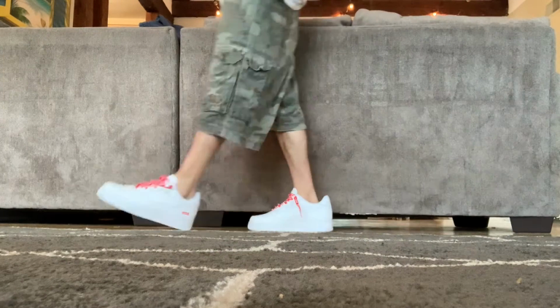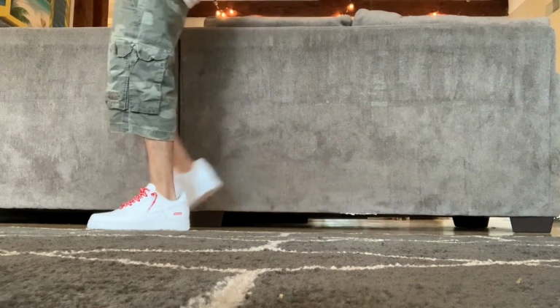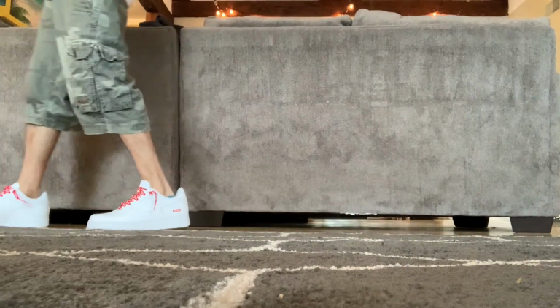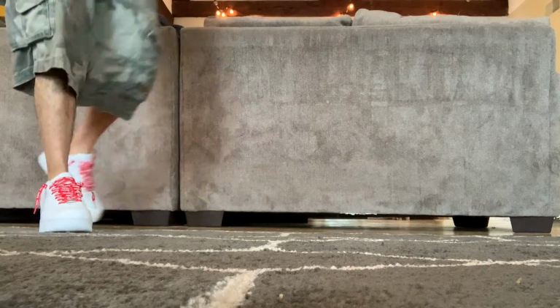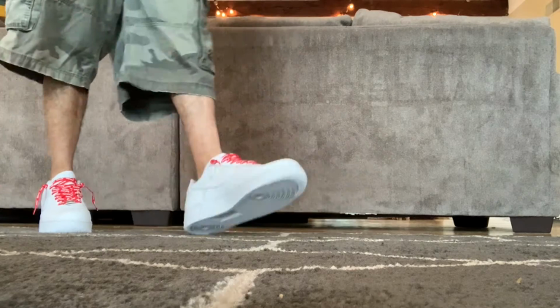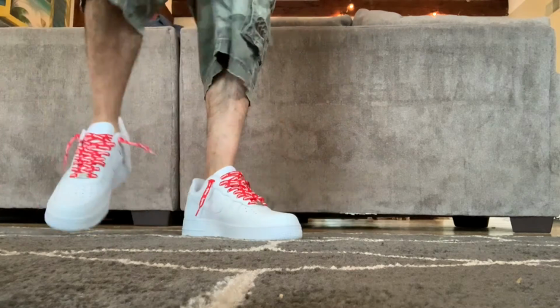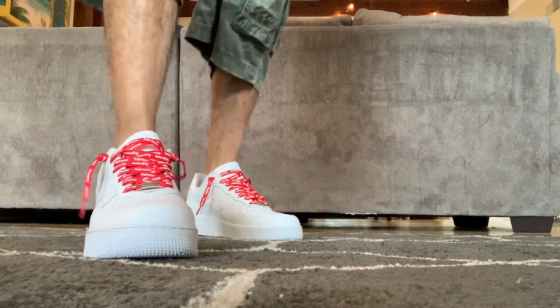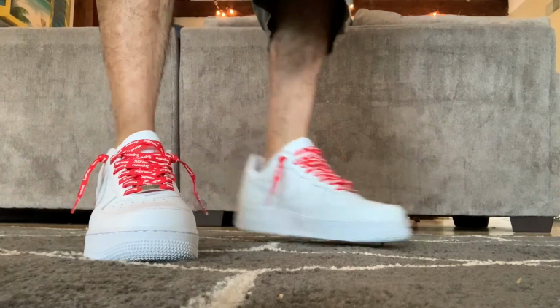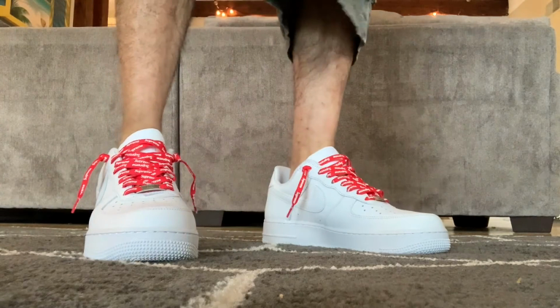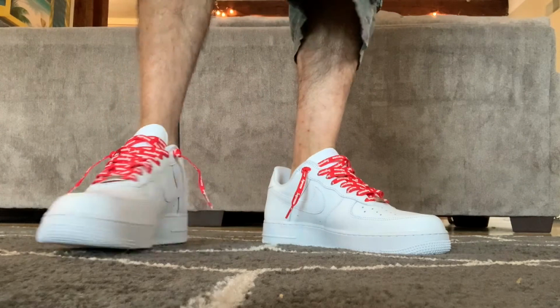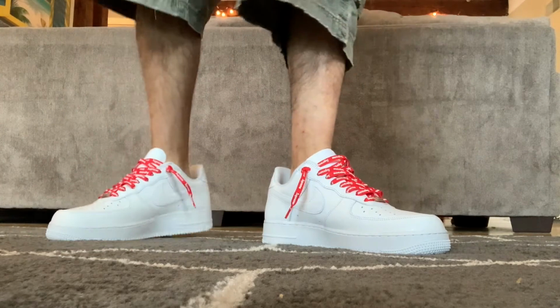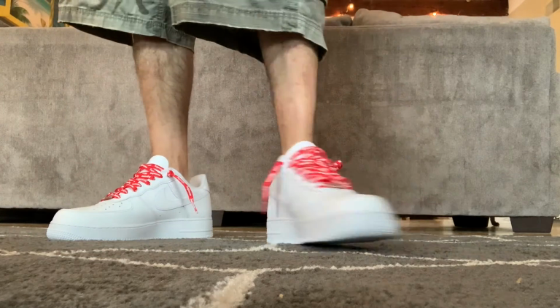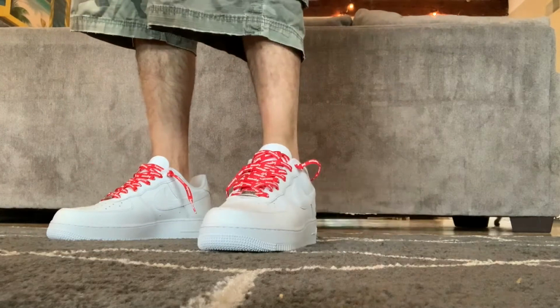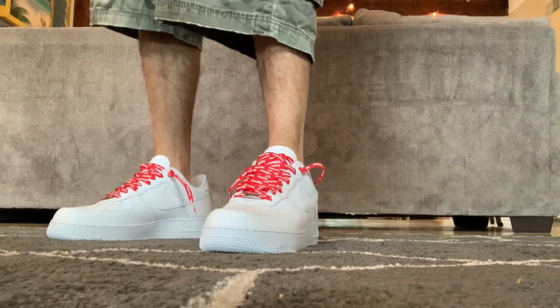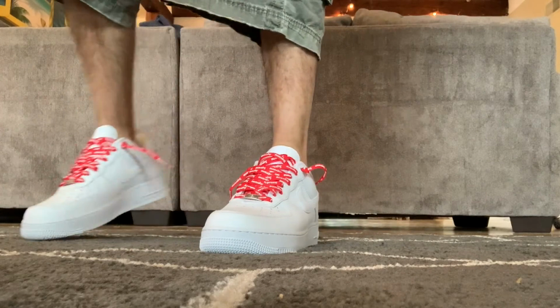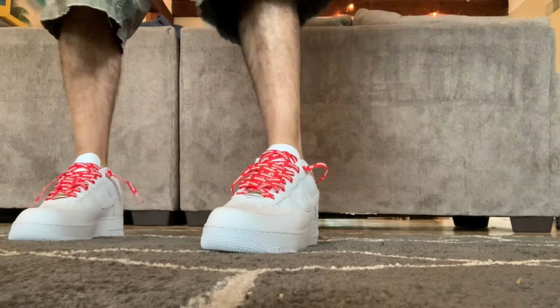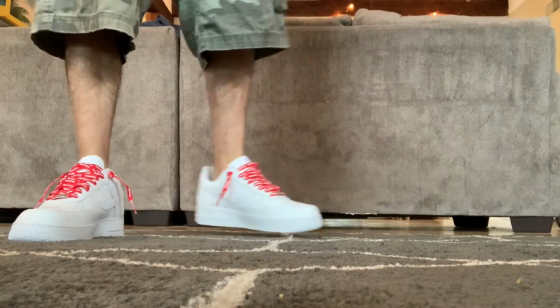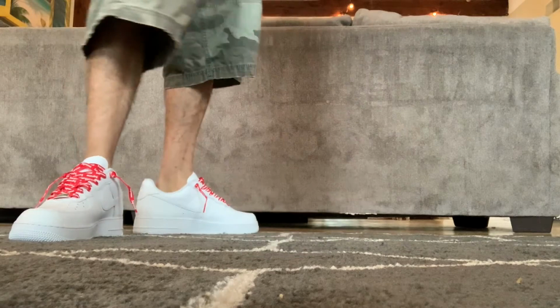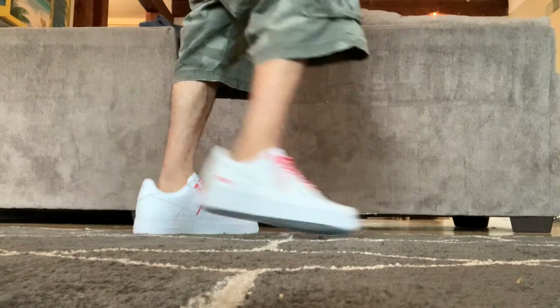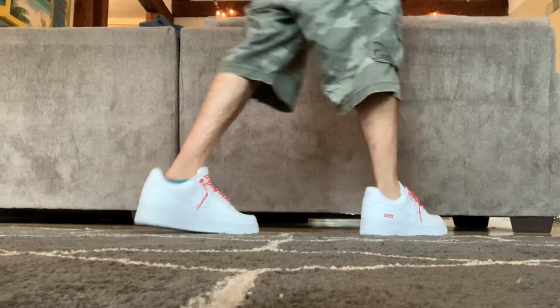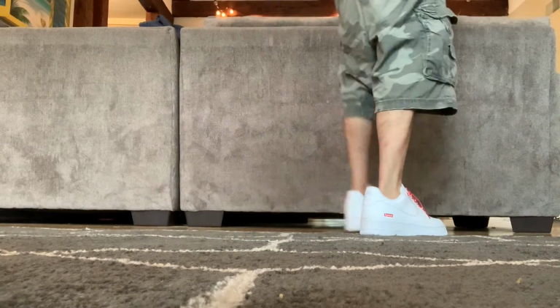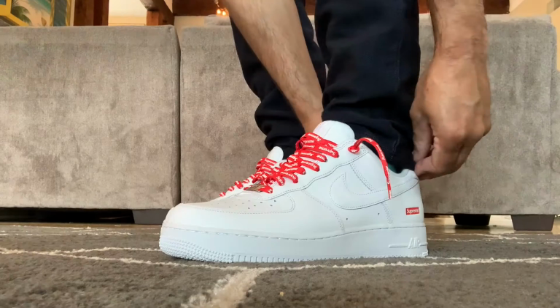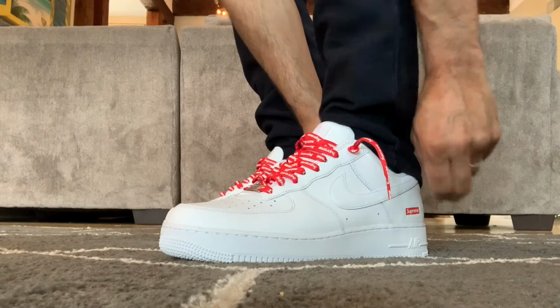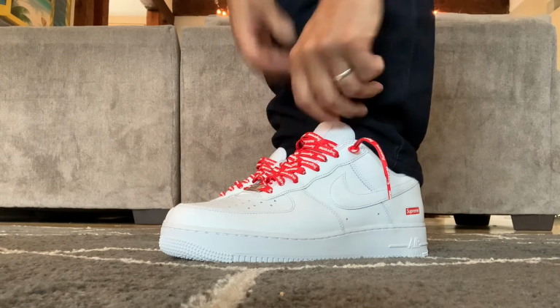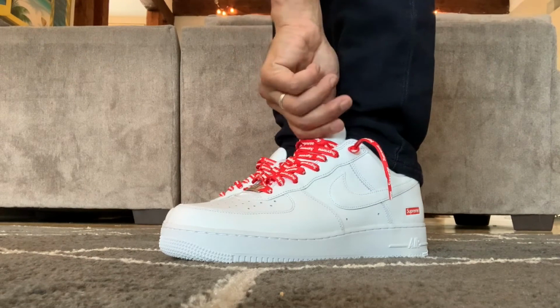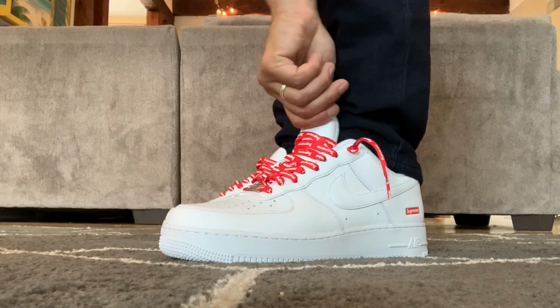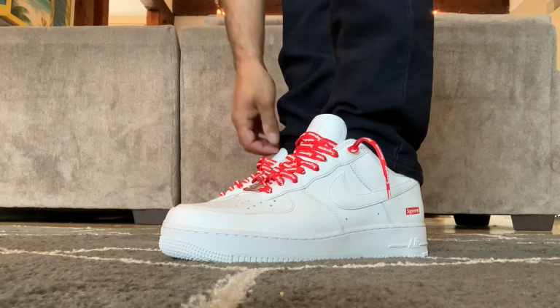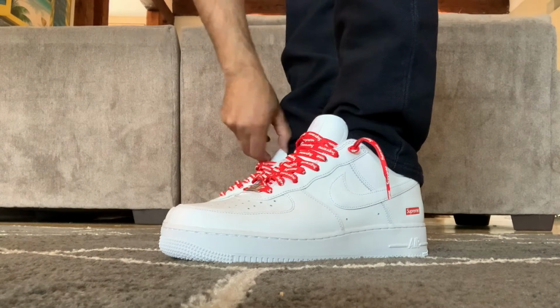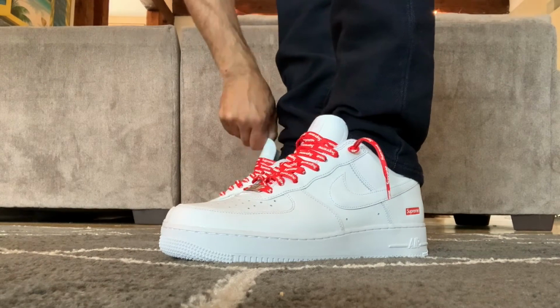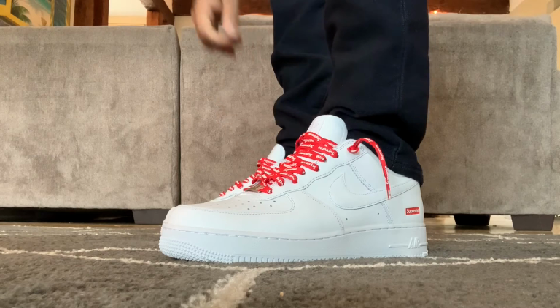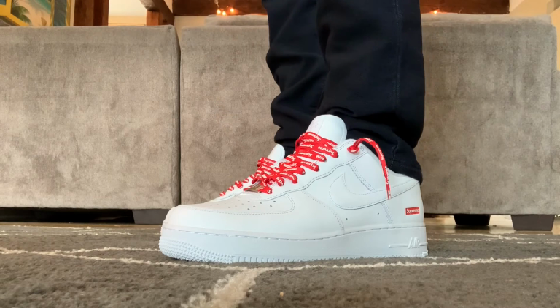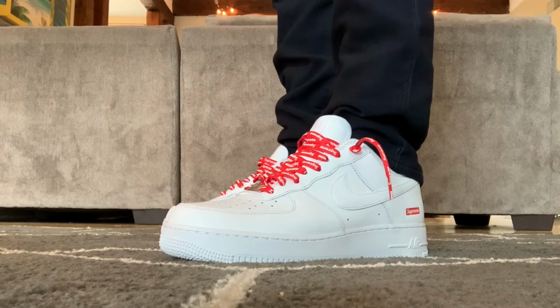For anyone who loves white-on-white Air Force Ones like I do, these are a fun pickup. It may sound corny, but those small added touches make them feel just a little more special than a standard pair. Or maybe I'm just tripping and they are whack — I don't know. All I know is I like them now.